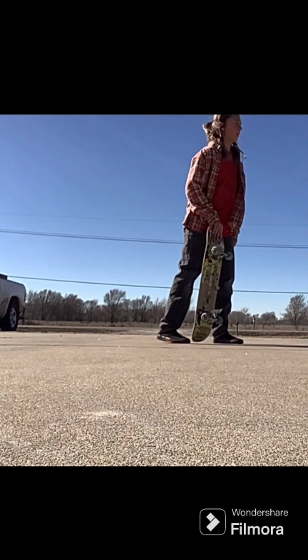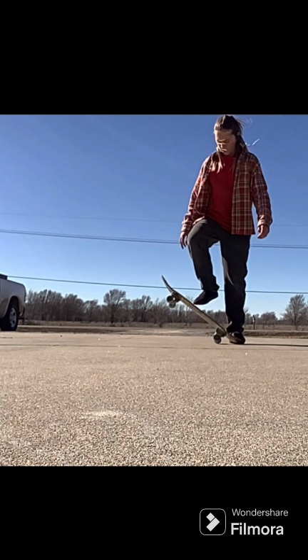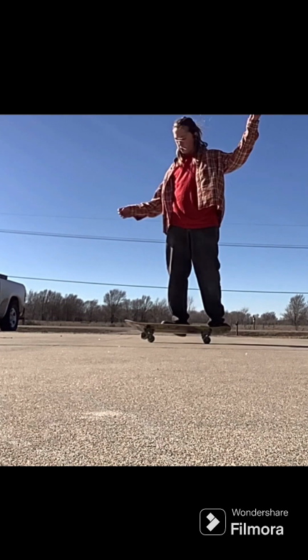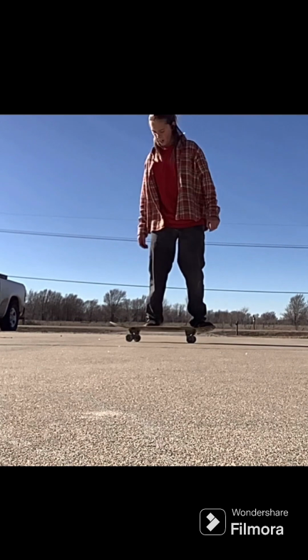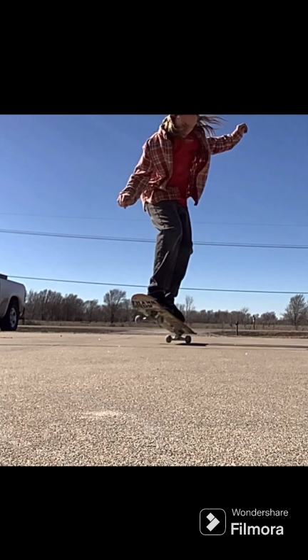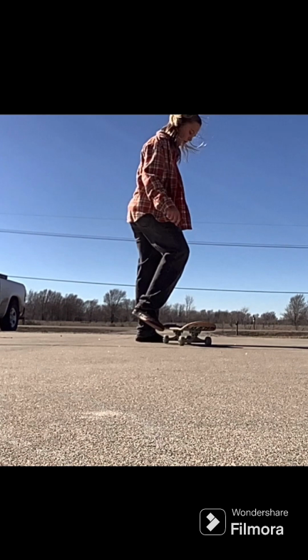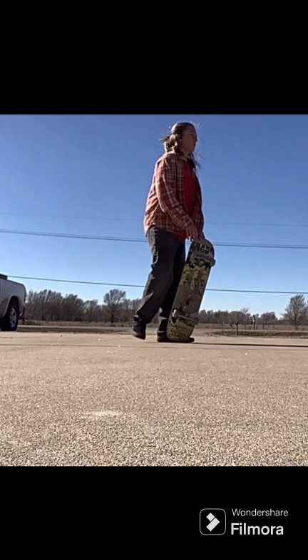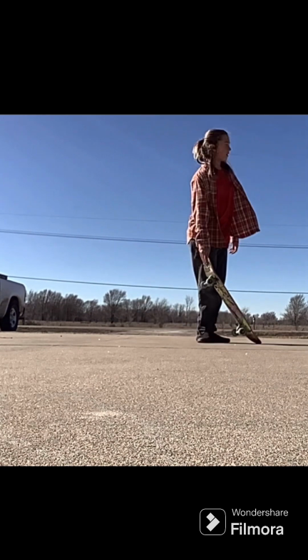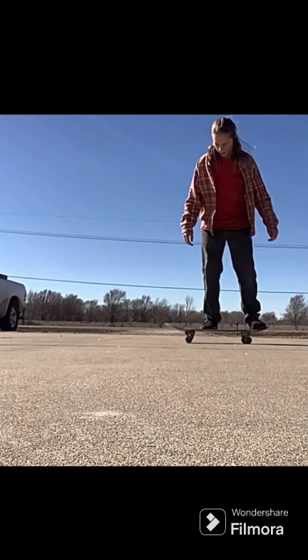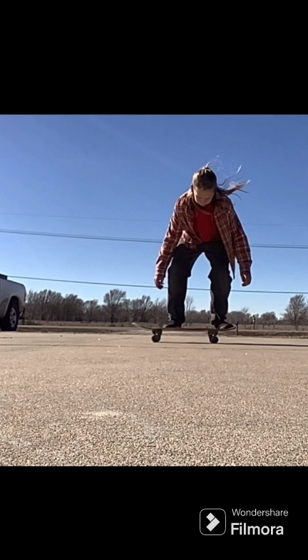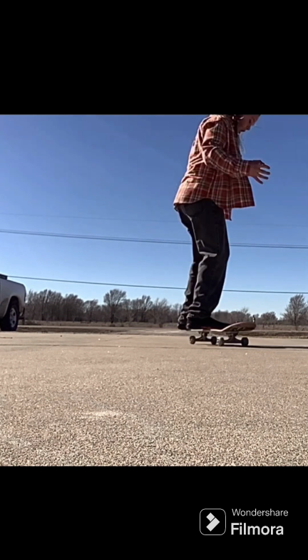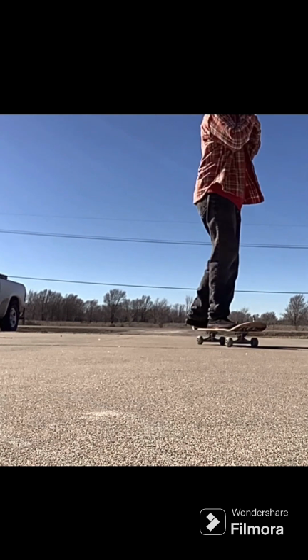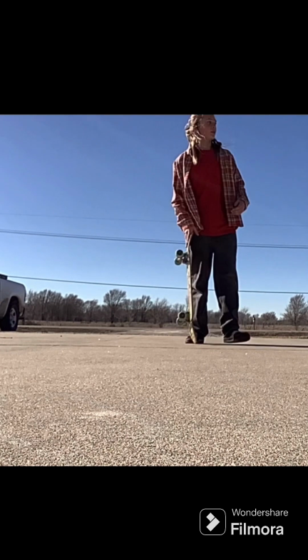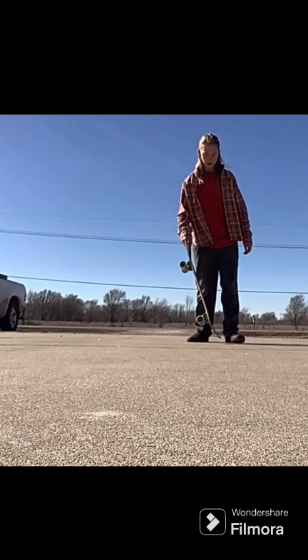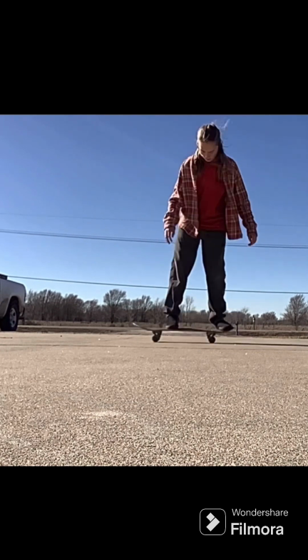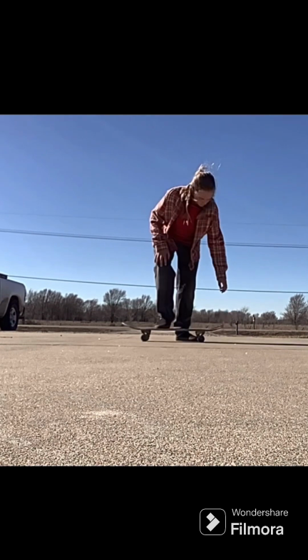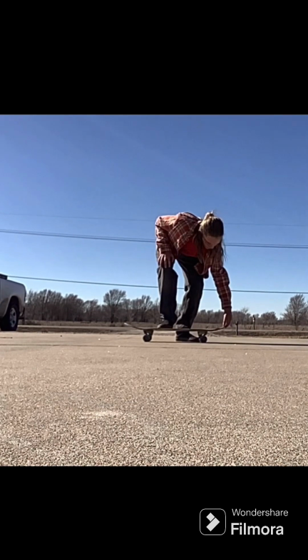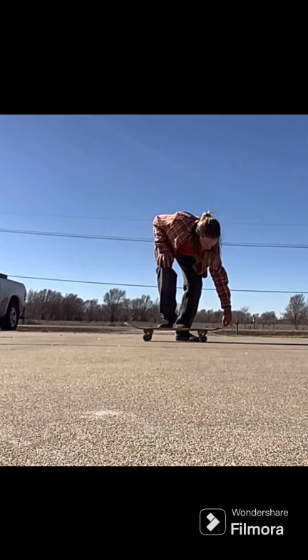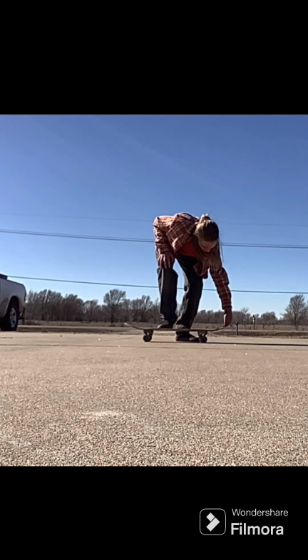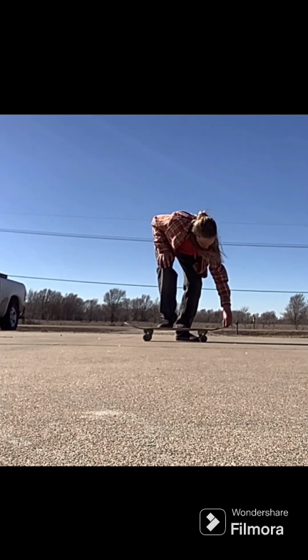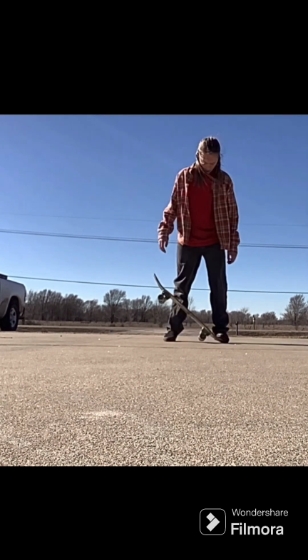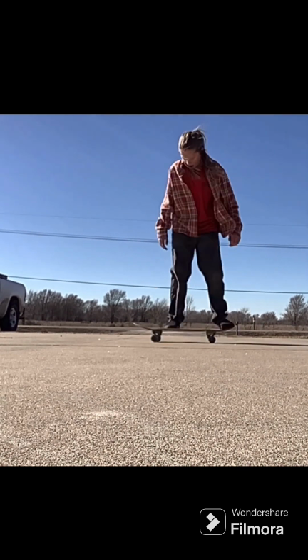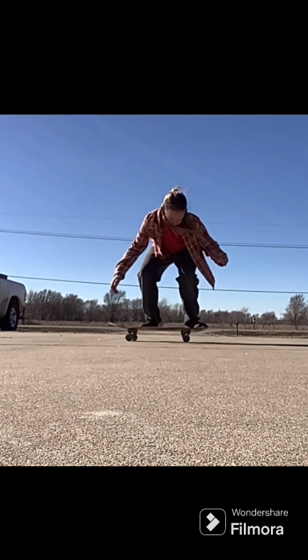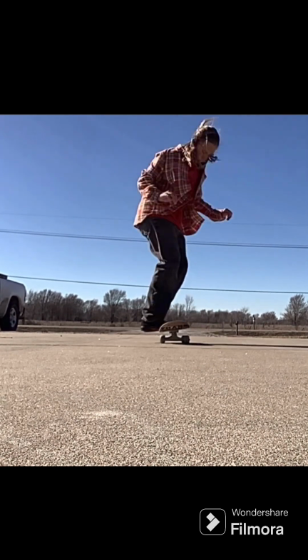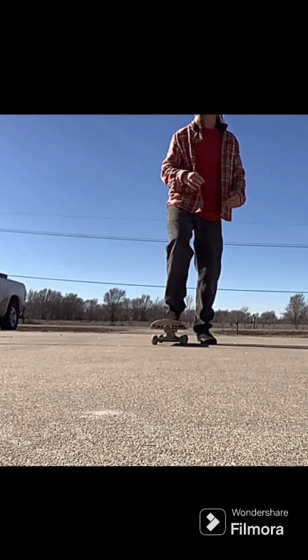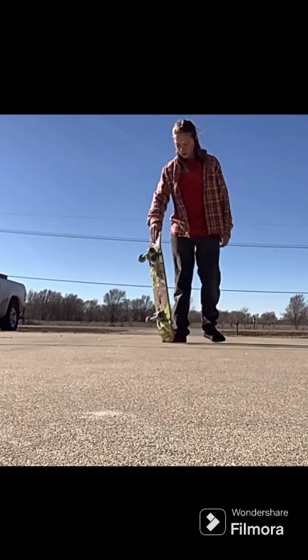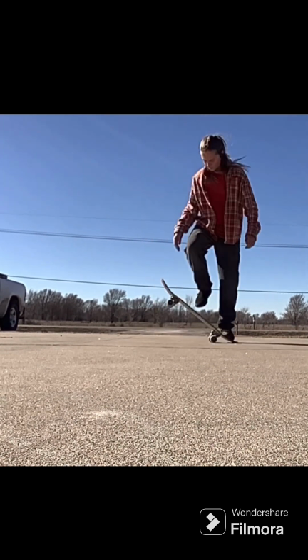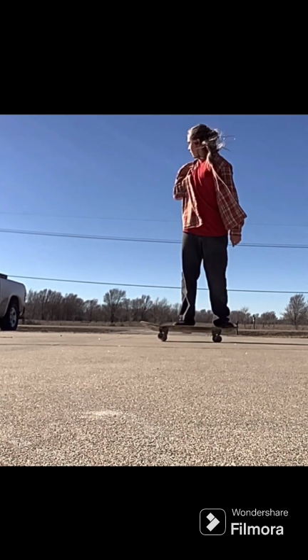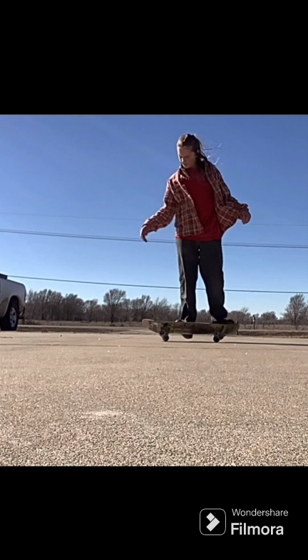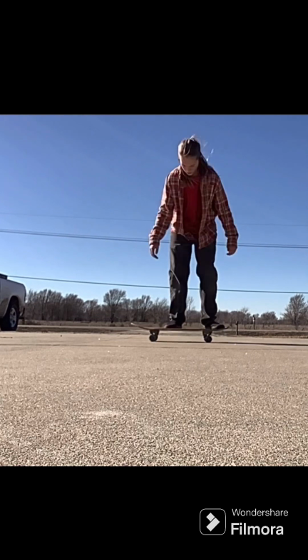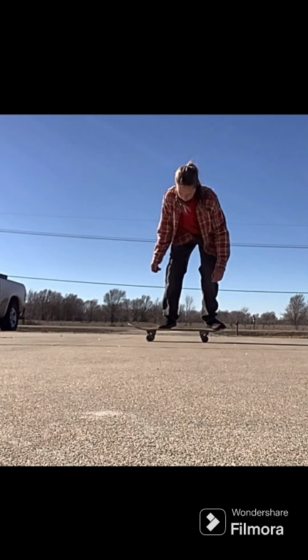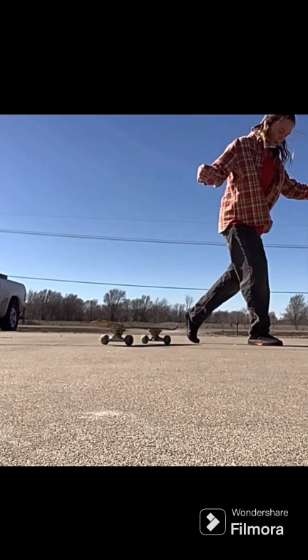I just kept going and going. I was so close so many times. I got my board checked right there — I need a new one, I don't know what I want to get.